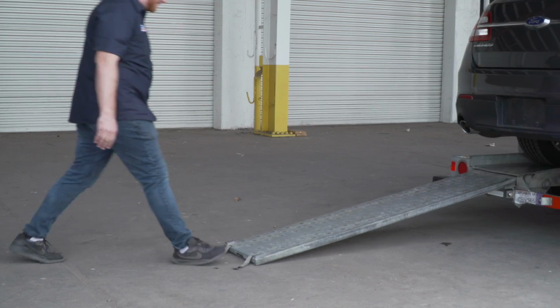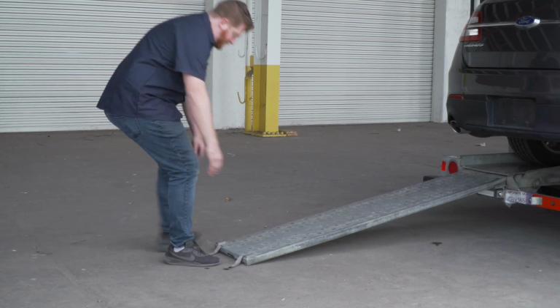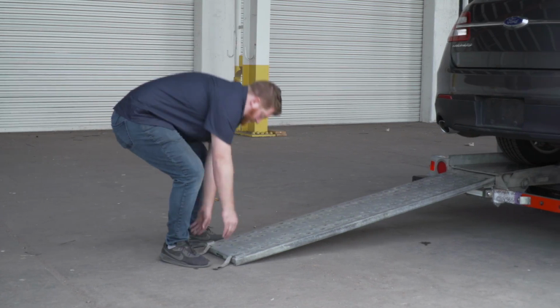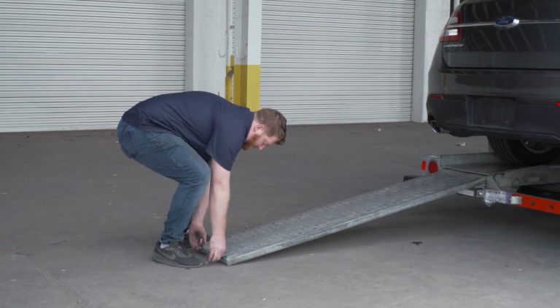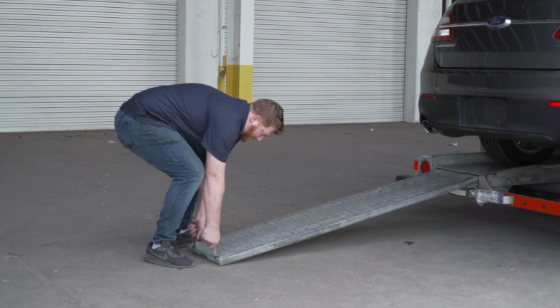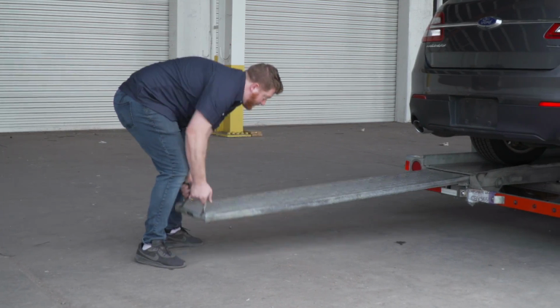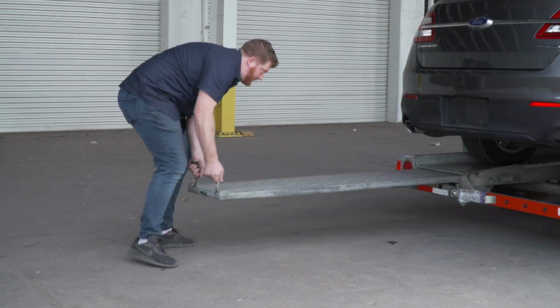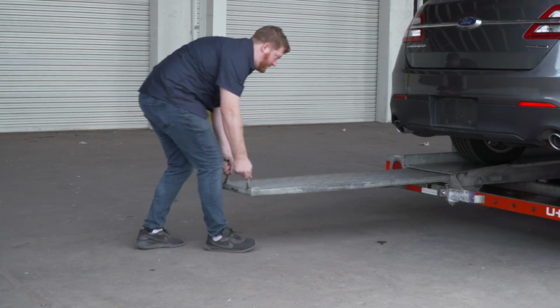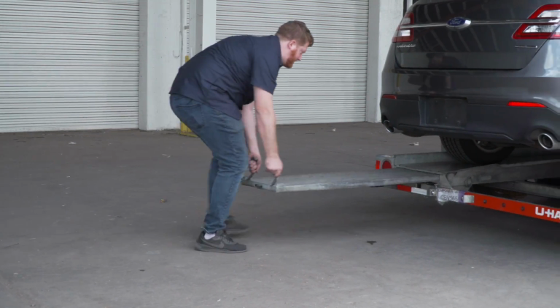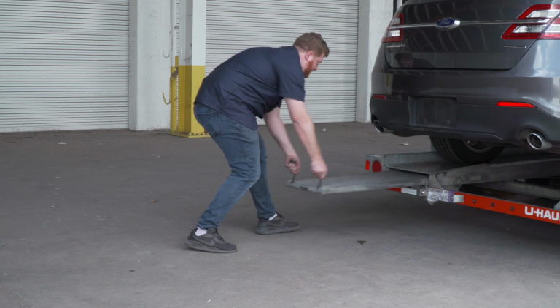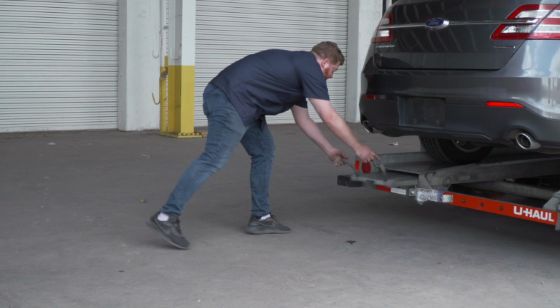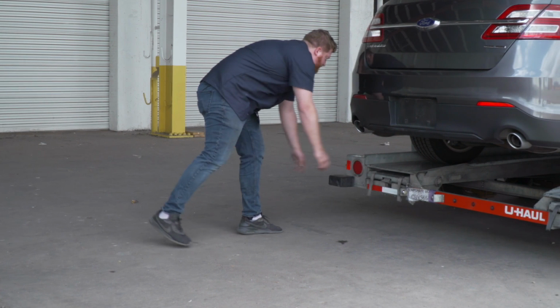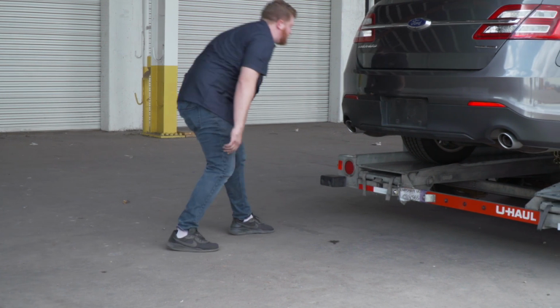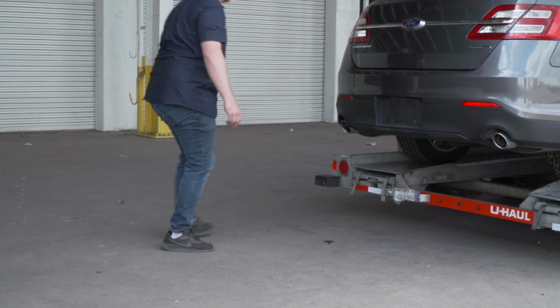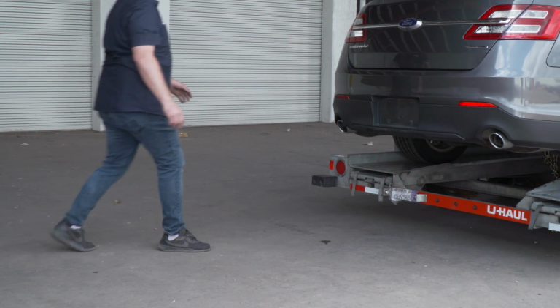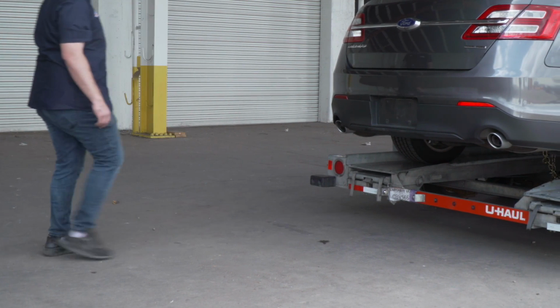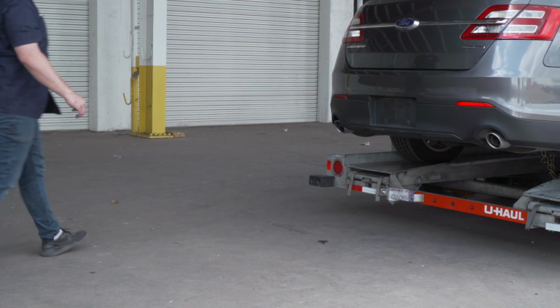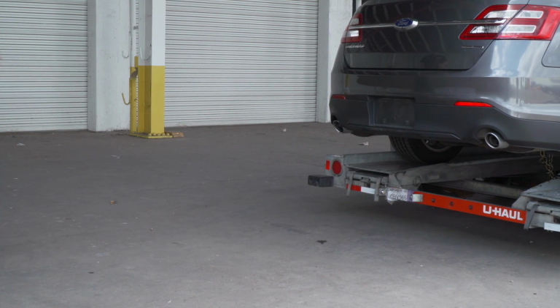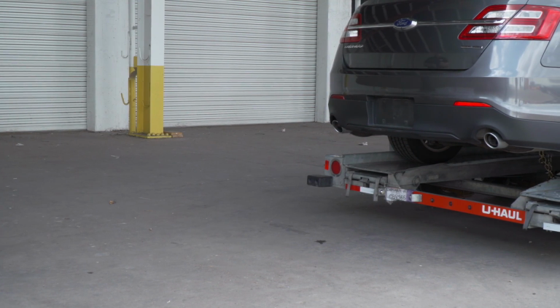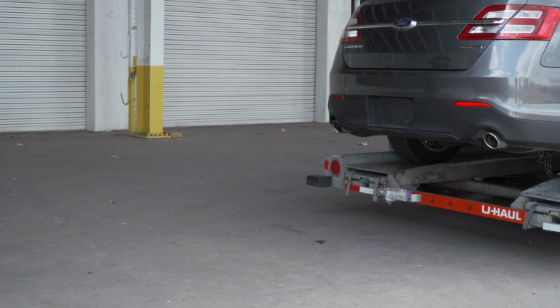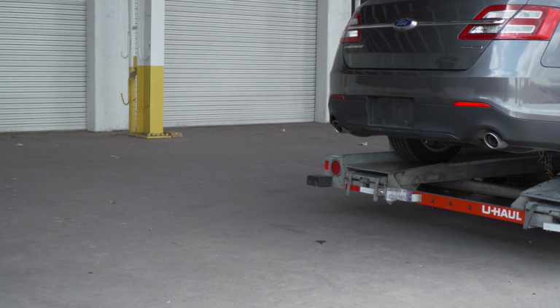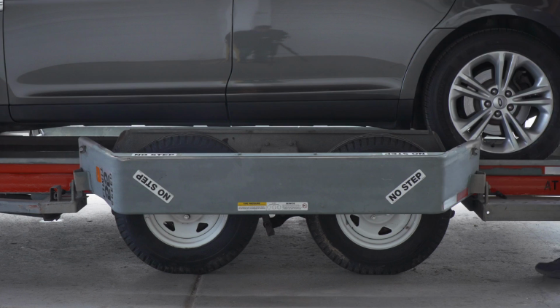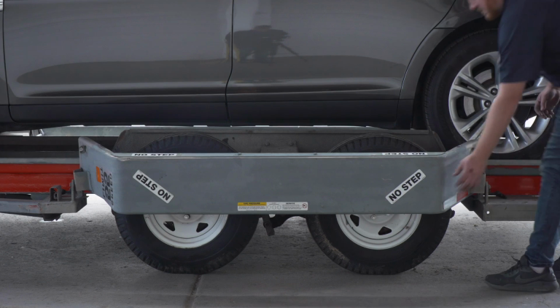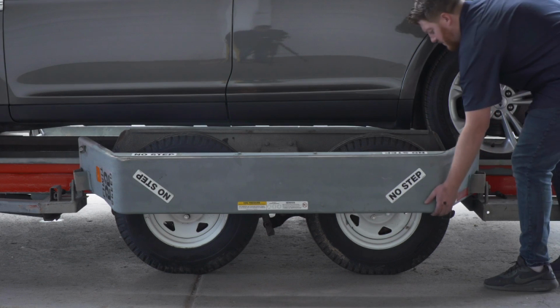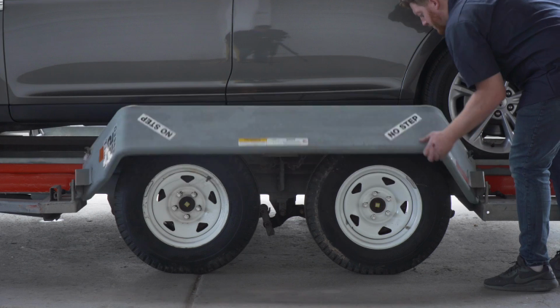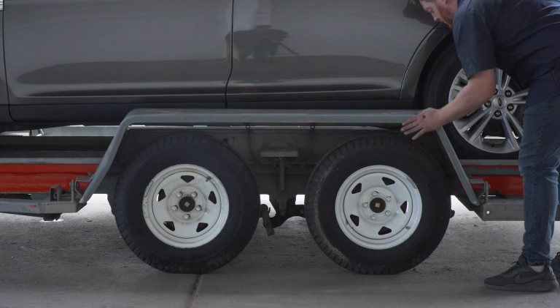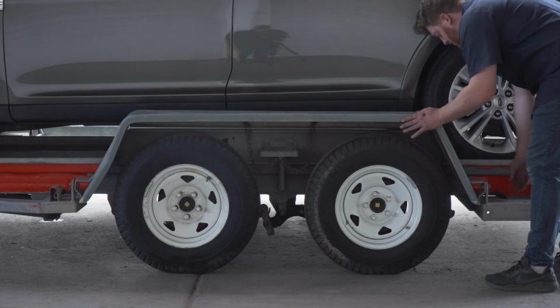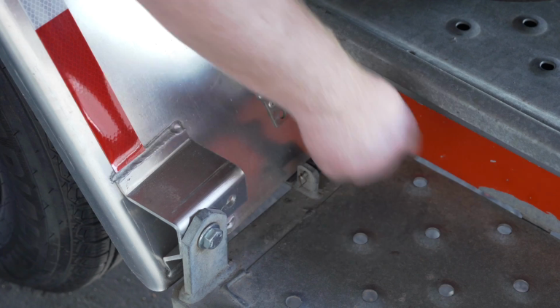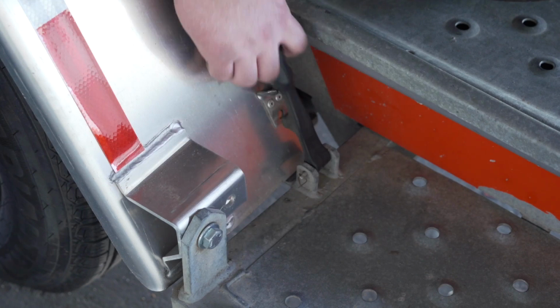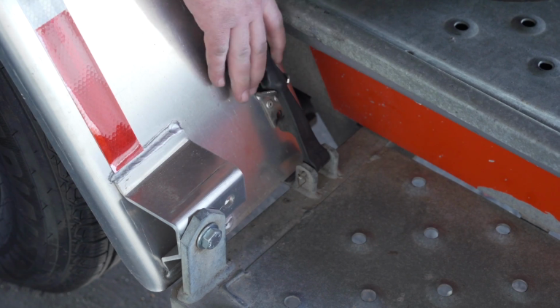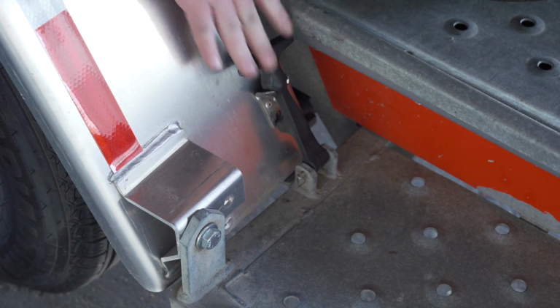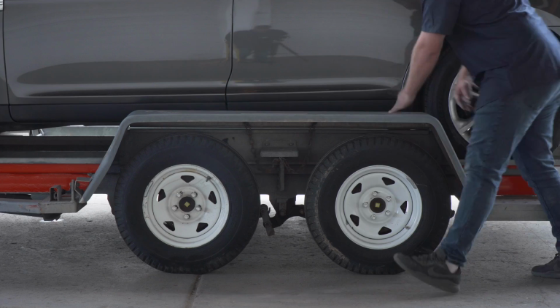Stow the ramps by lifting them and sliding the back until the latches re-engage and are correctly securing the ramps. Raise the driver's side fender and secure it with both latches.